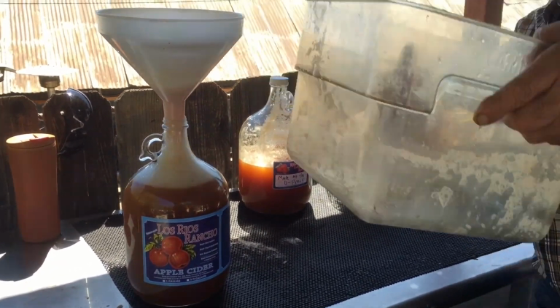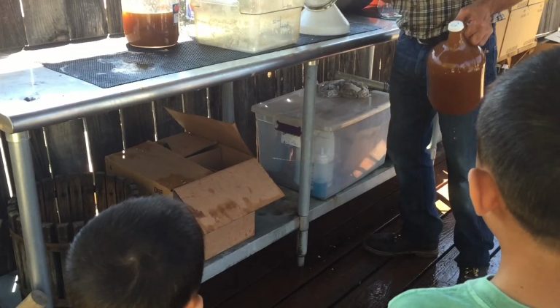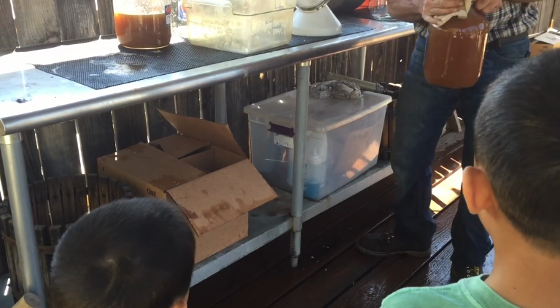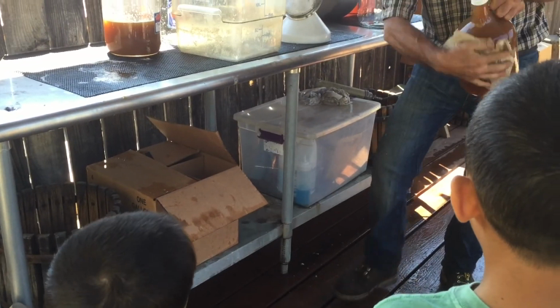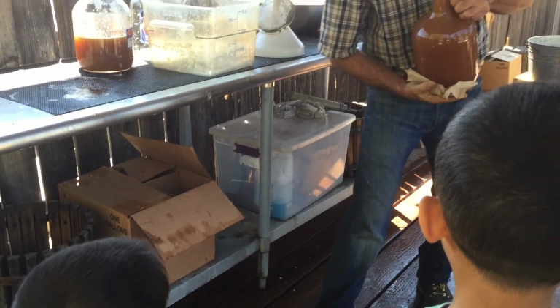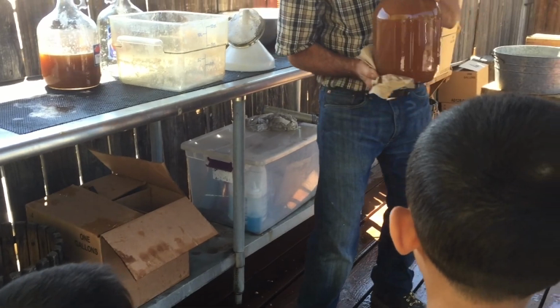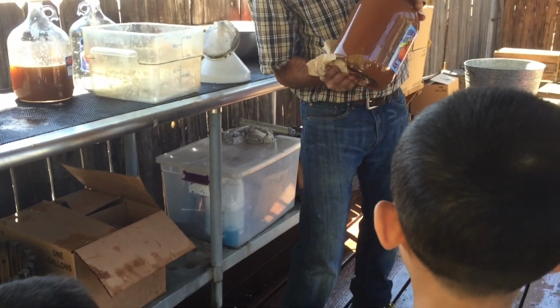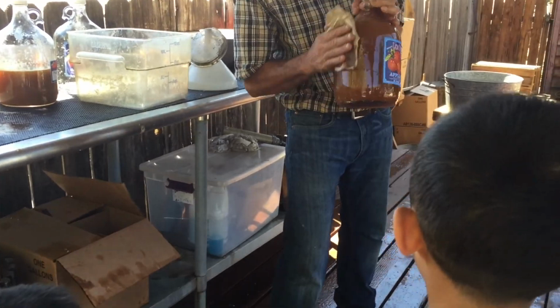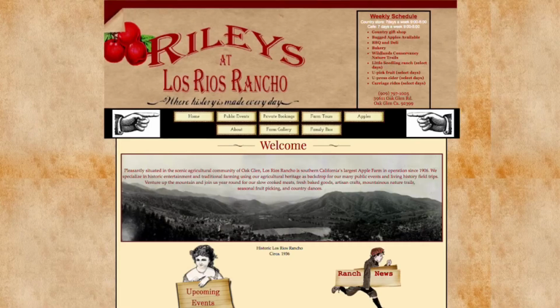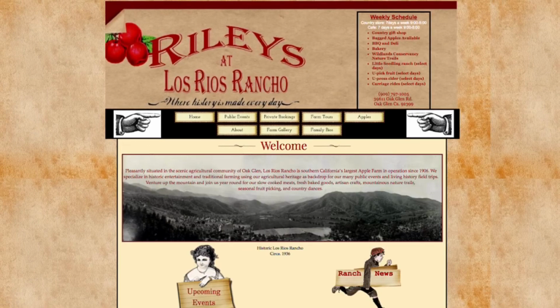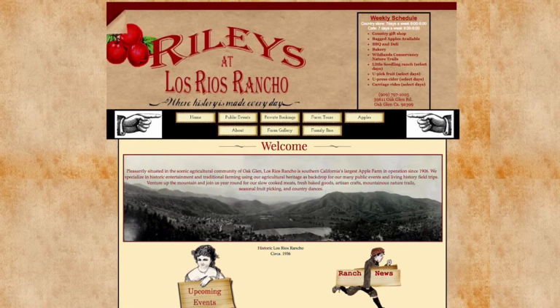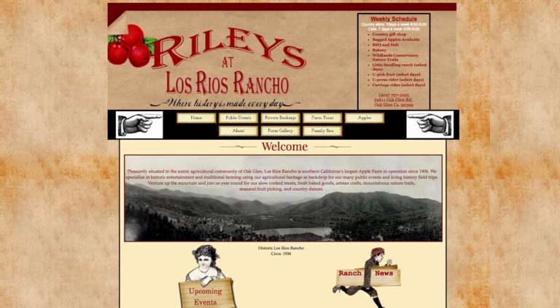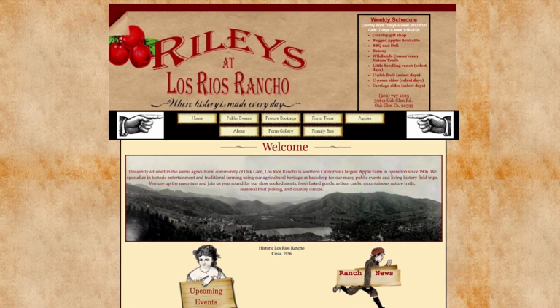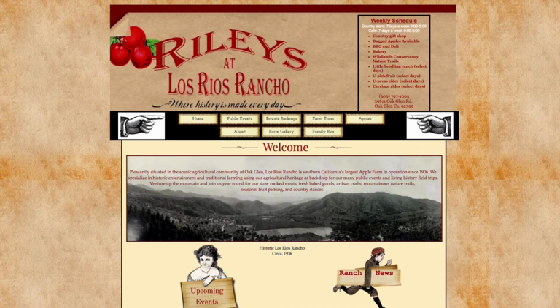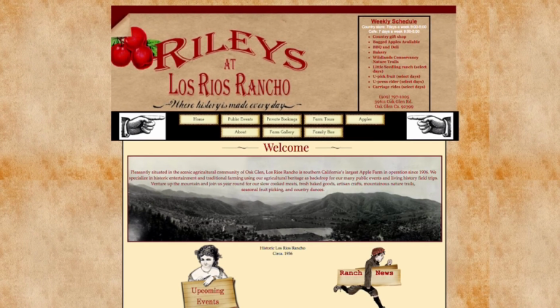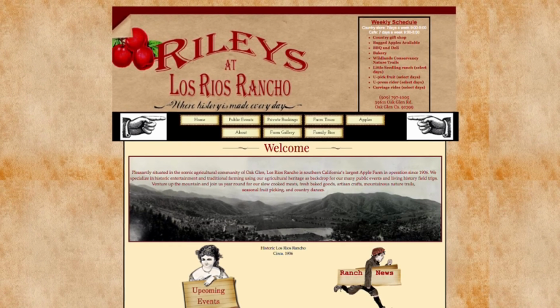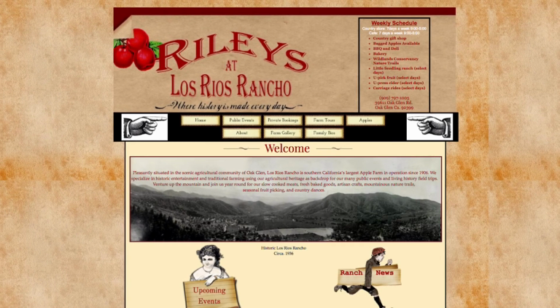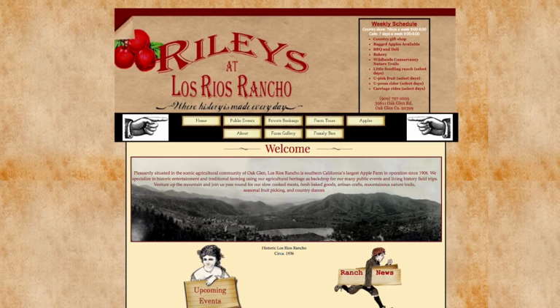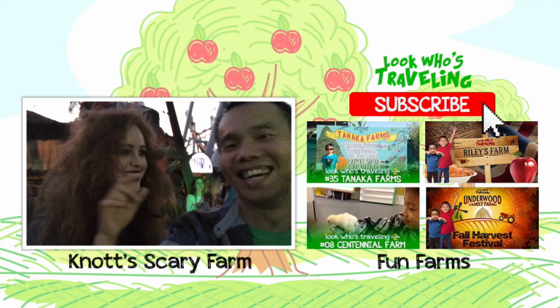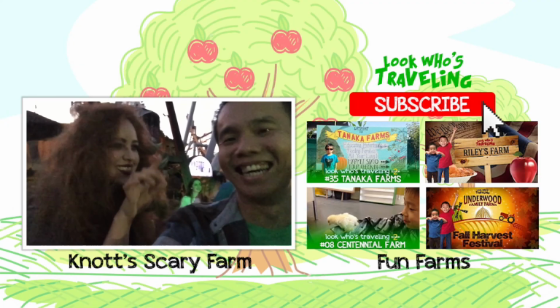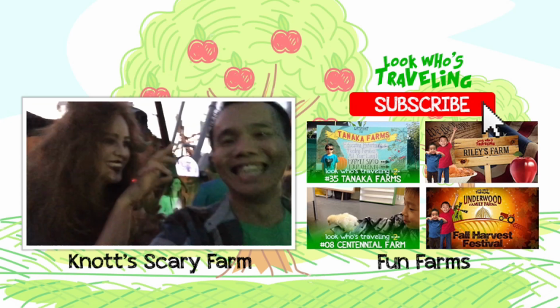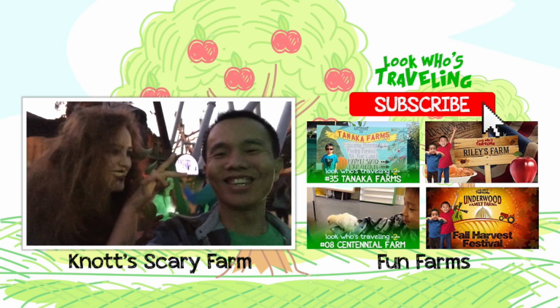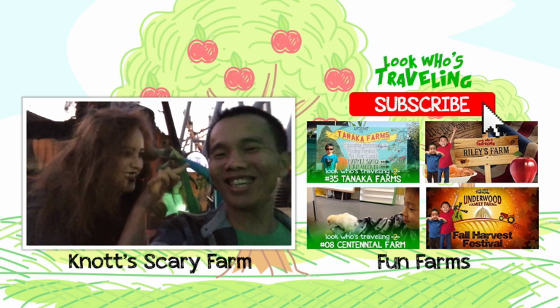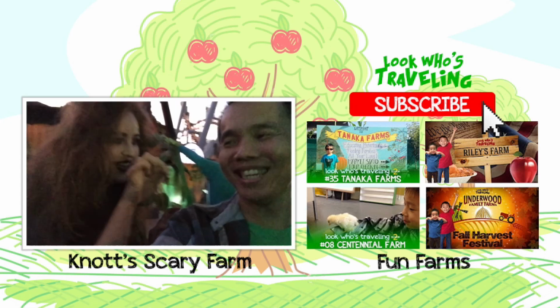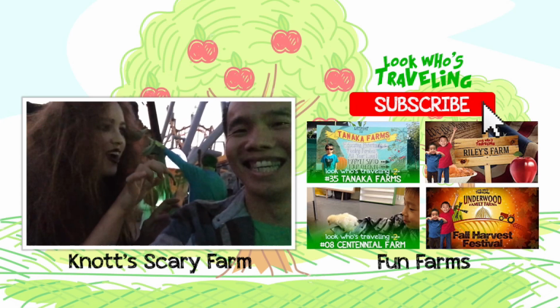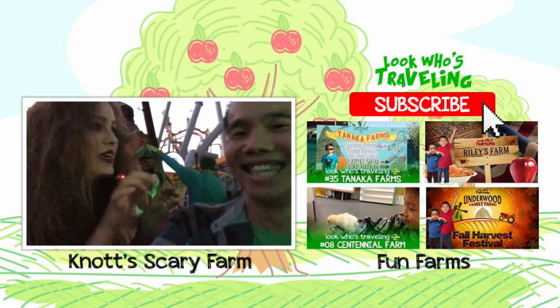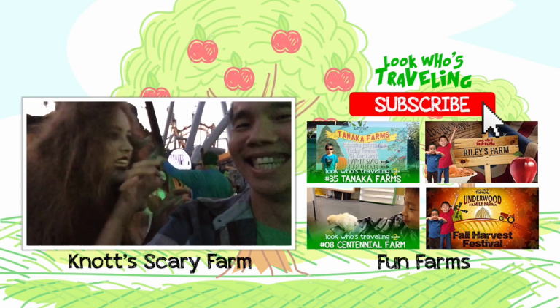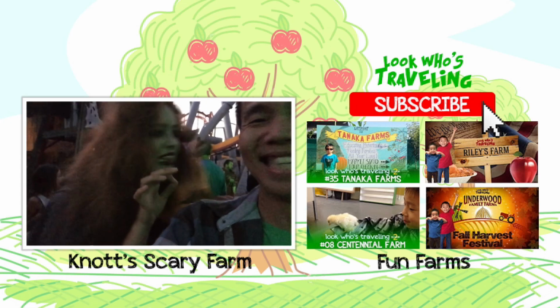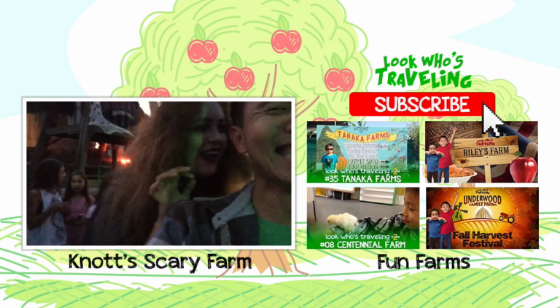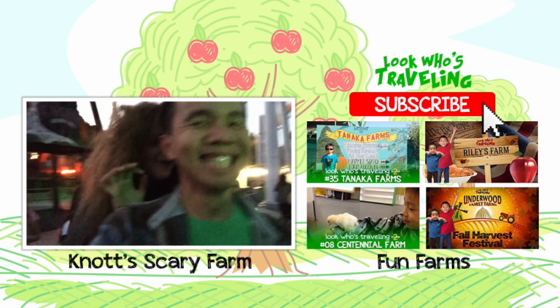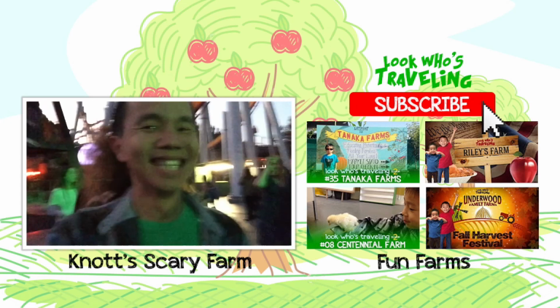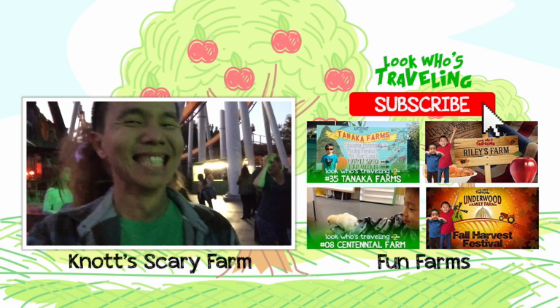We had so much fun cider pressing. Find out more at LosRiosRancho.com. Please hit the subscribe button so you won't miss a video. Also like and share this episode with your friends.